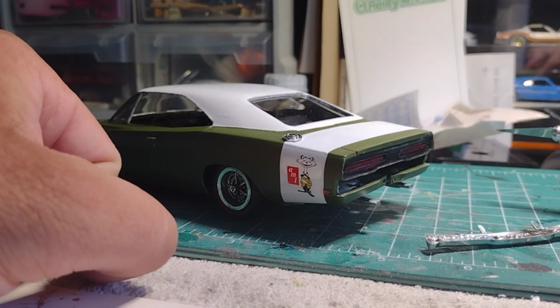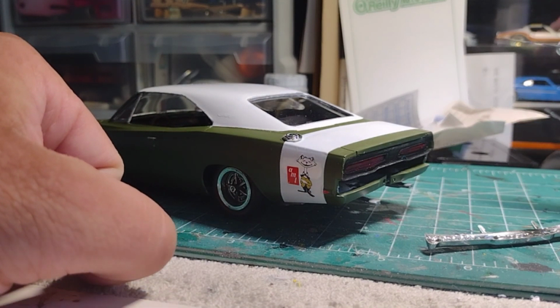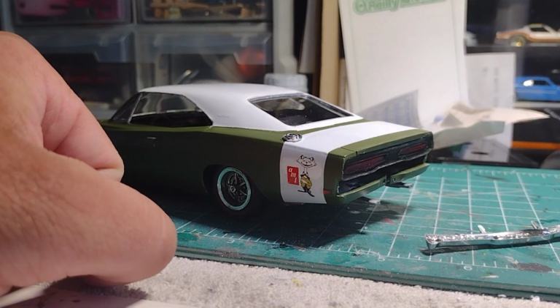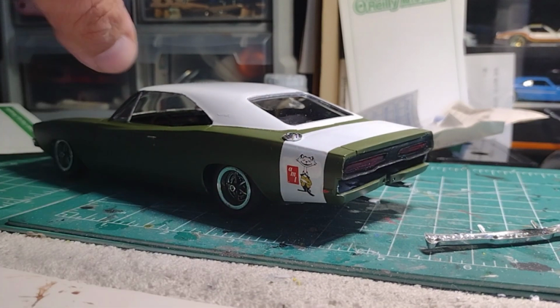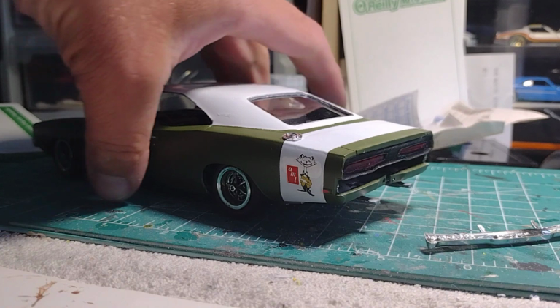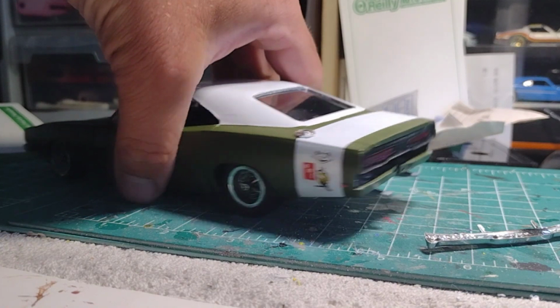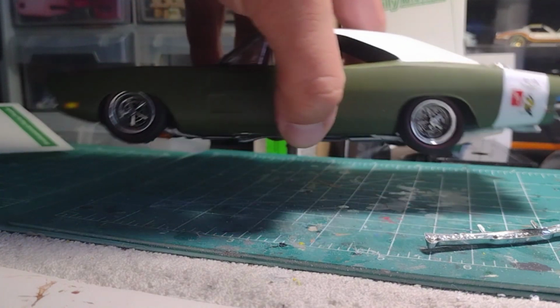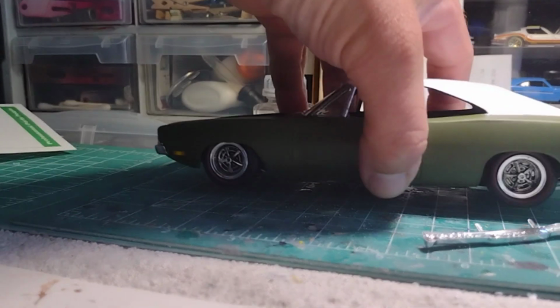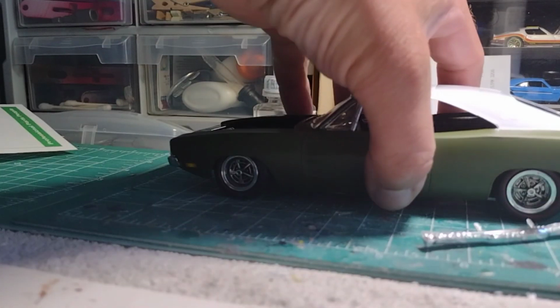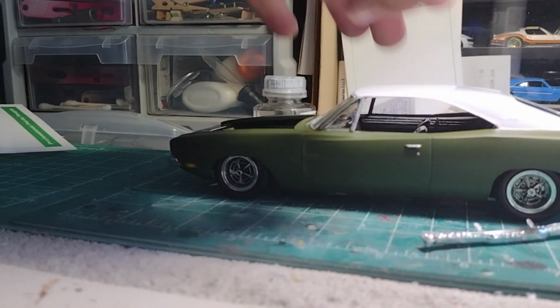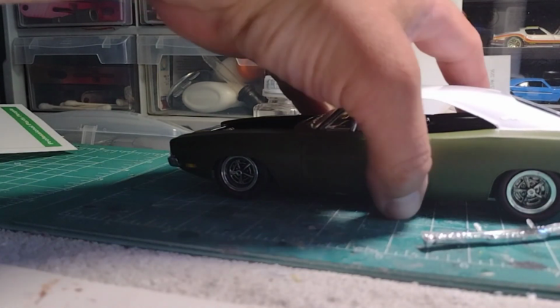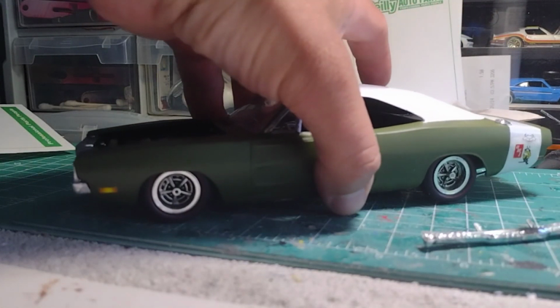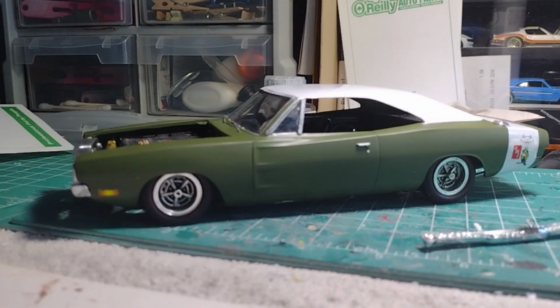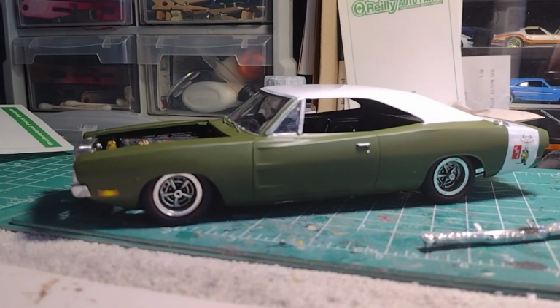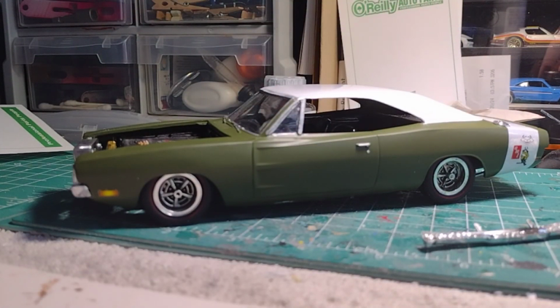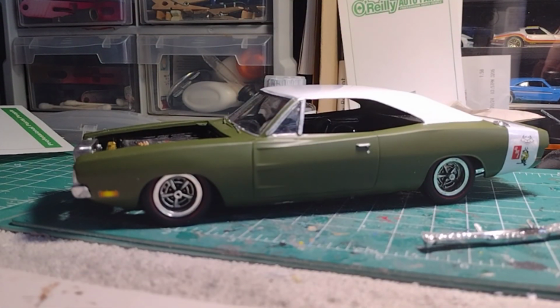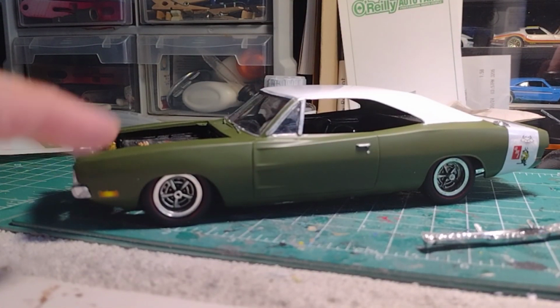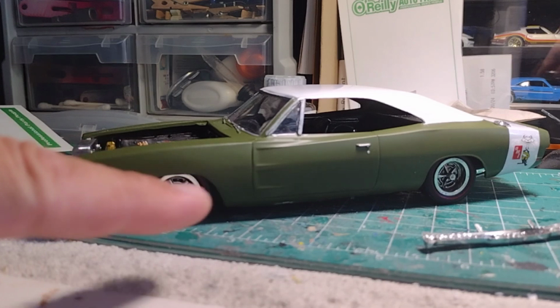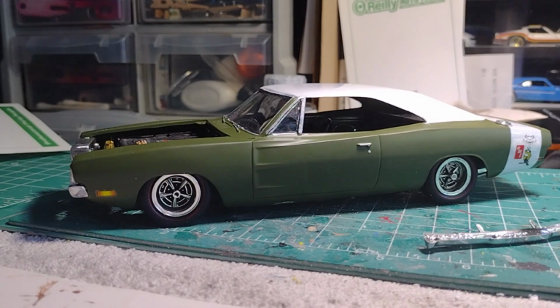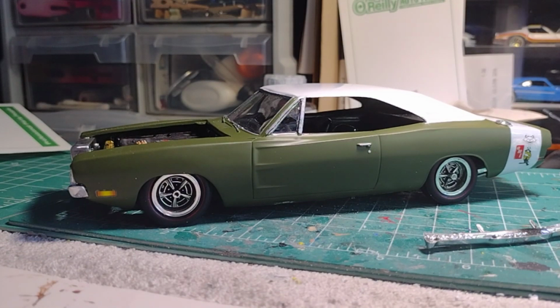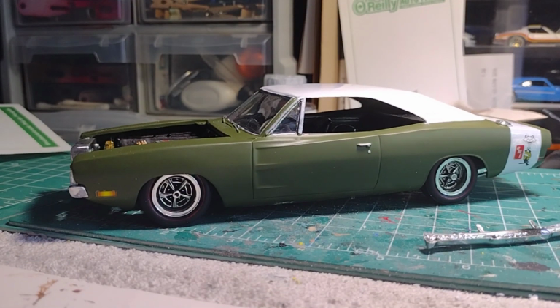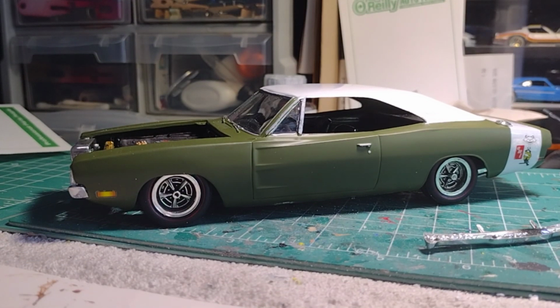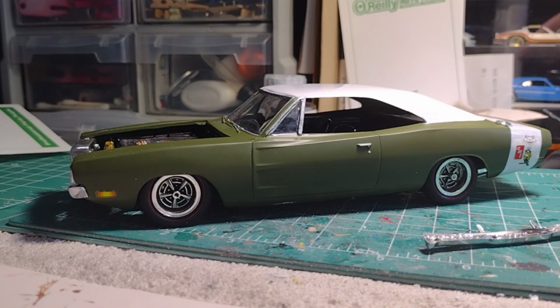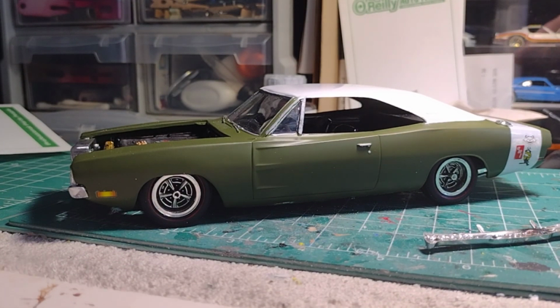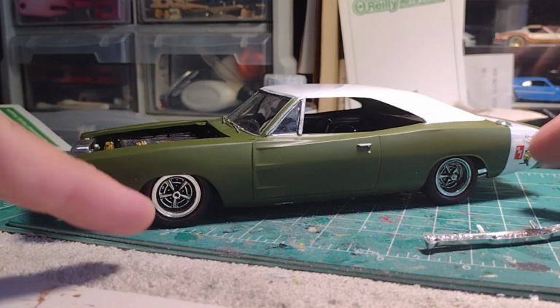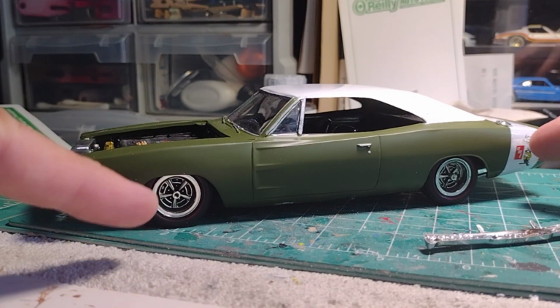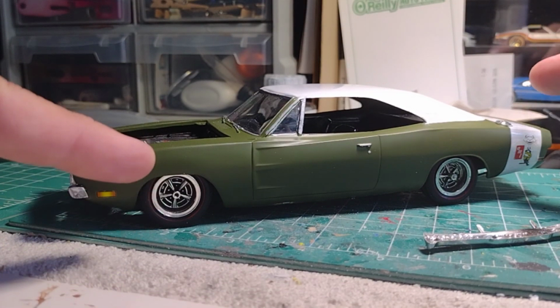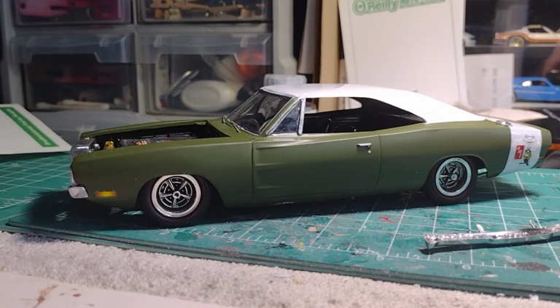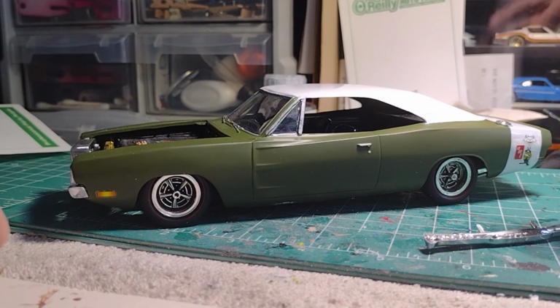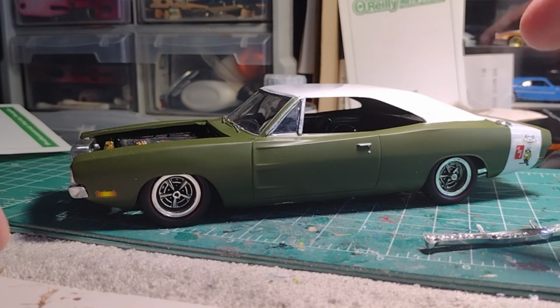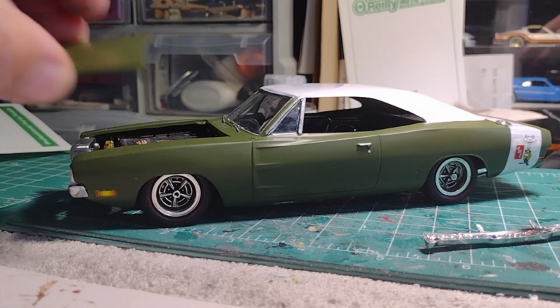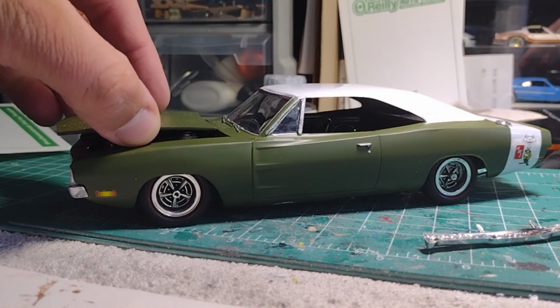It's kind of messed up, but it is what it is — we're gonna do what we gotta do. Because we're modelers, we make it work. Overall, I really like the stance on this thing. There were two holes — a regular stance and a lowered option — and I really like this lowered stance.